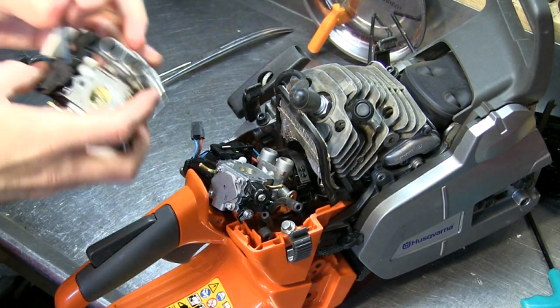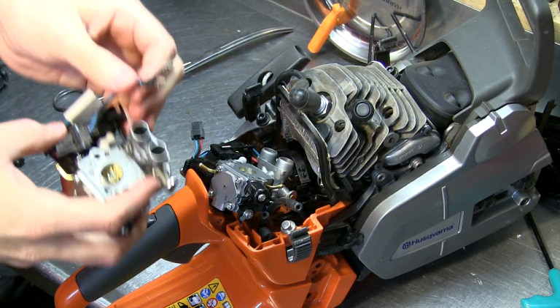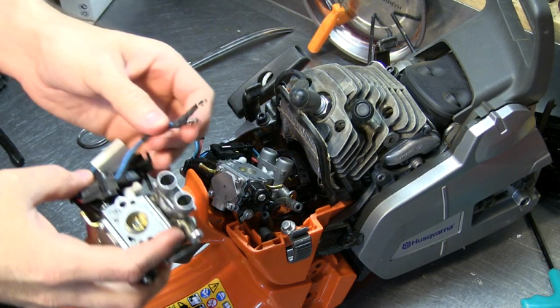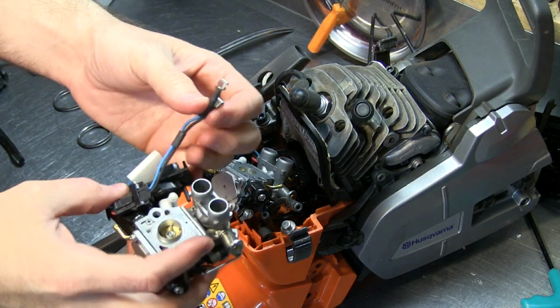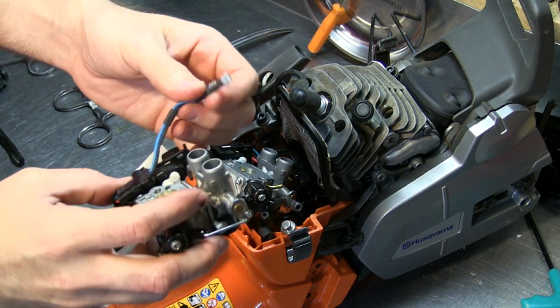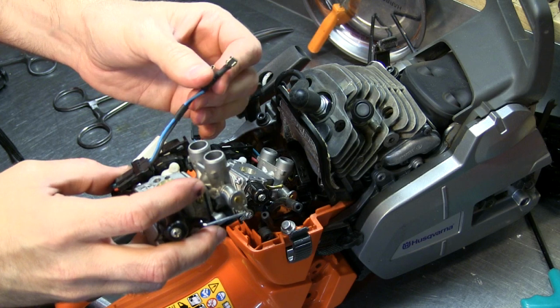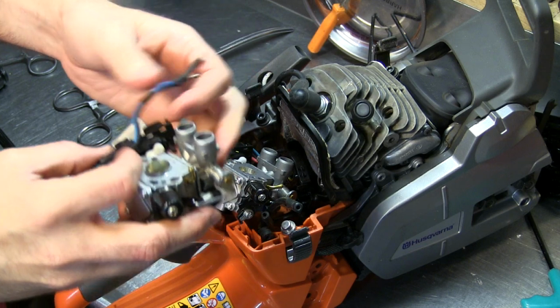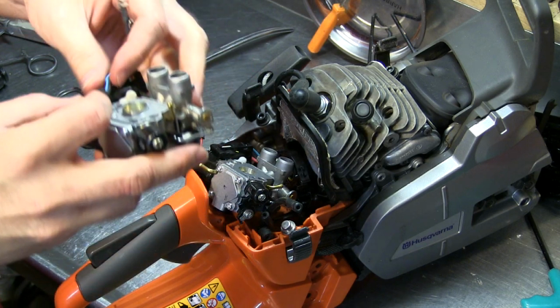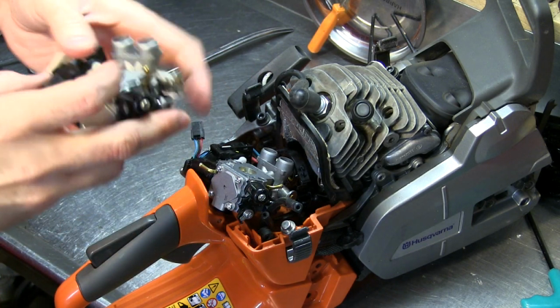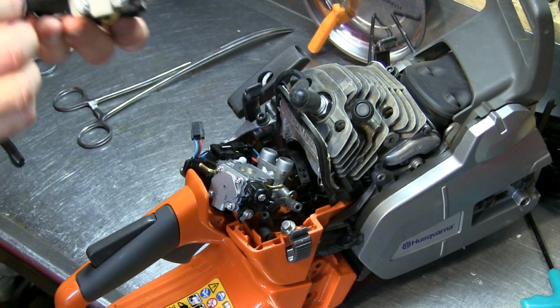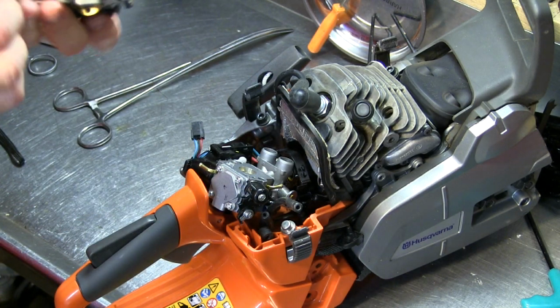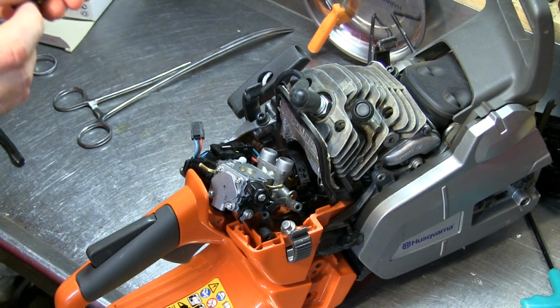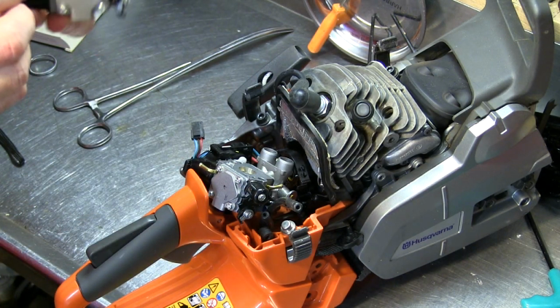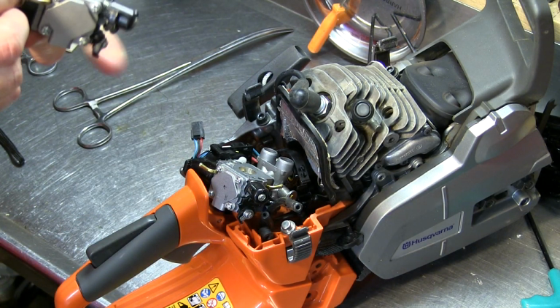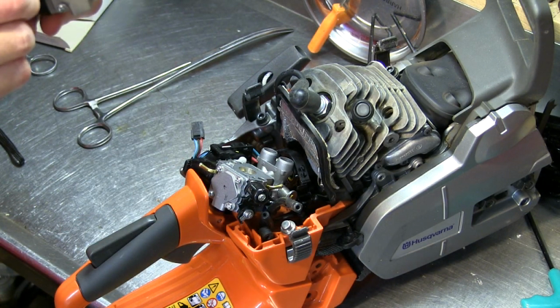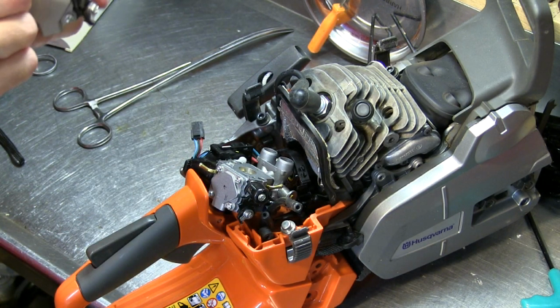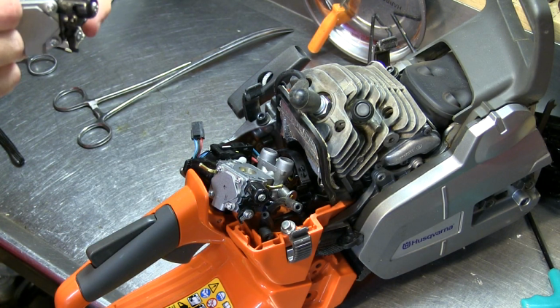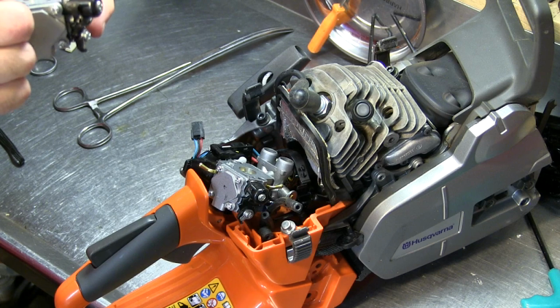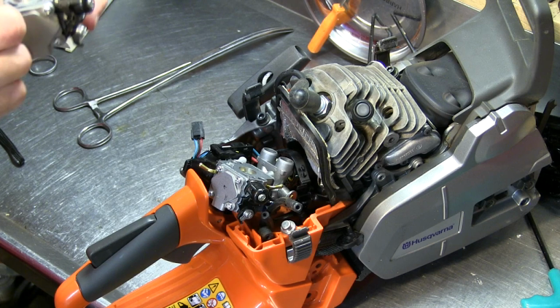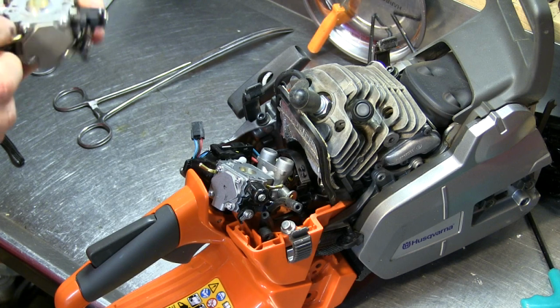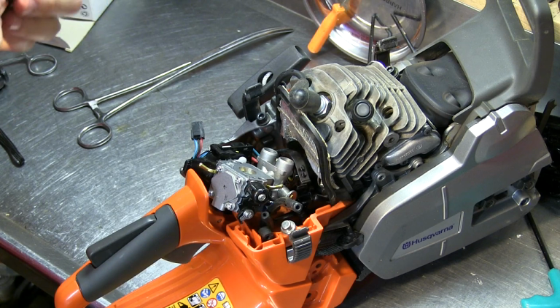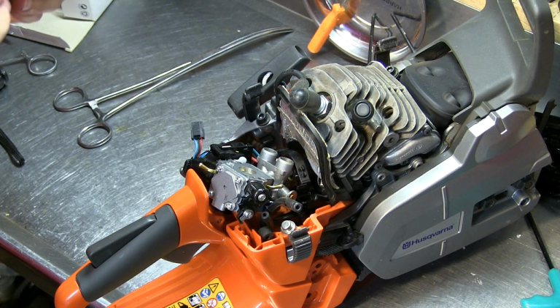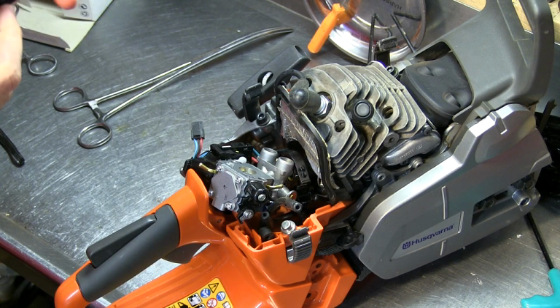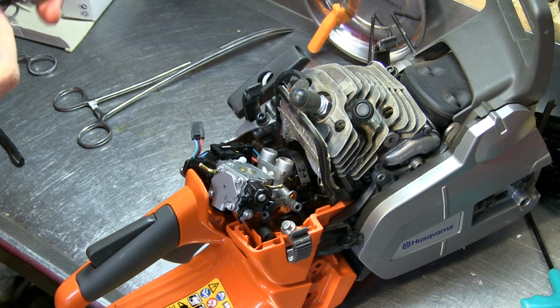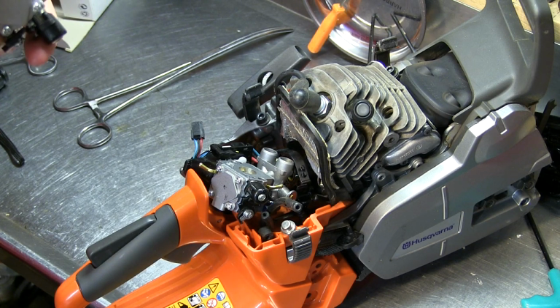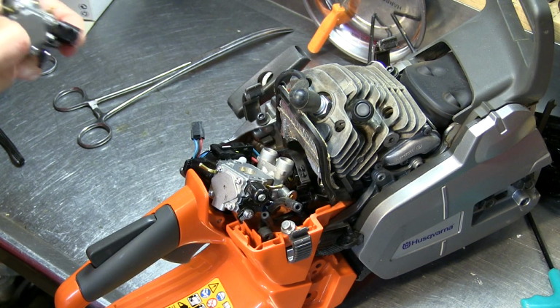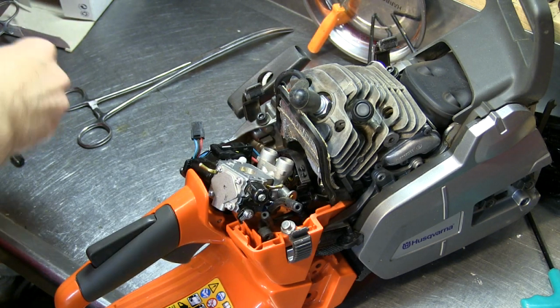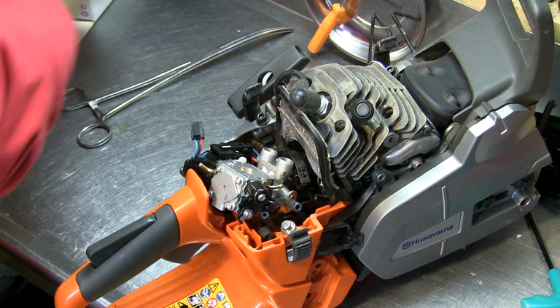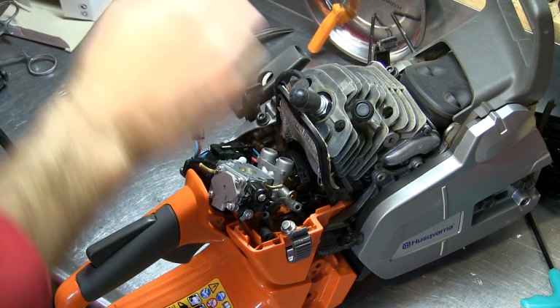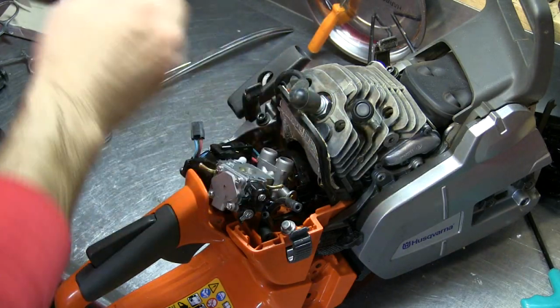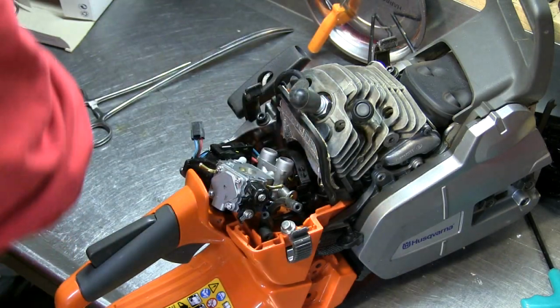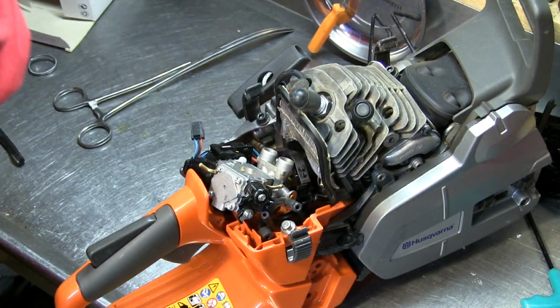I didn't notice that these leads here go to the coil — well, the switch. I need those to come off the old carb.